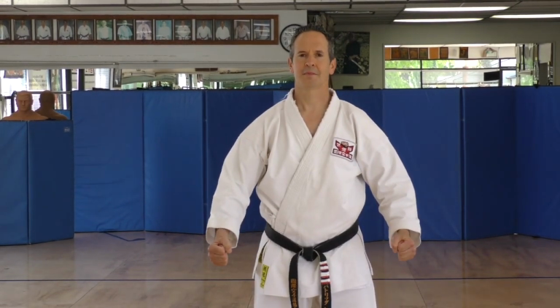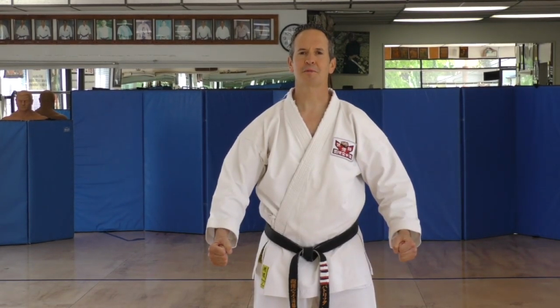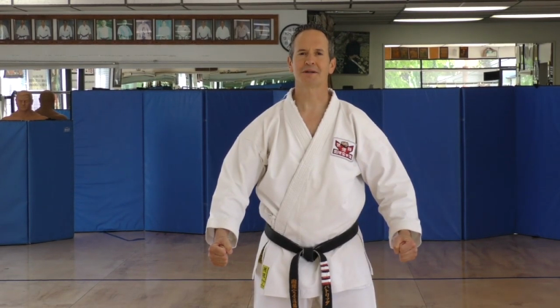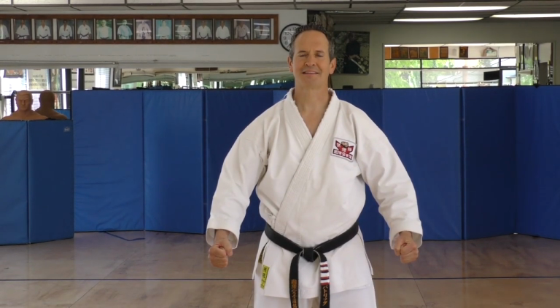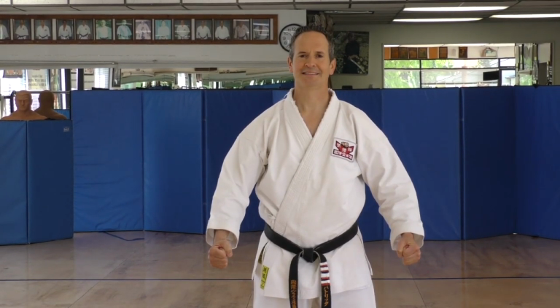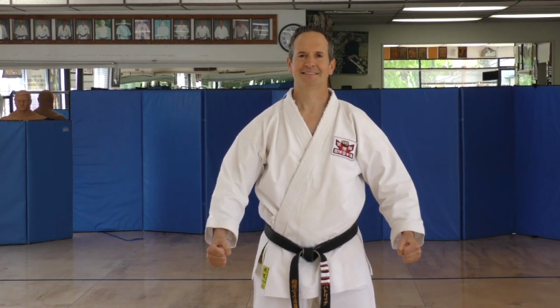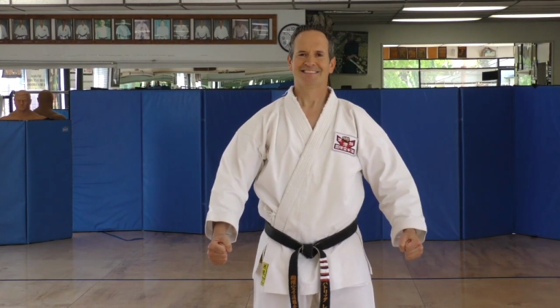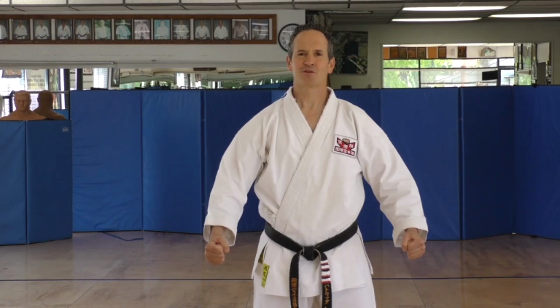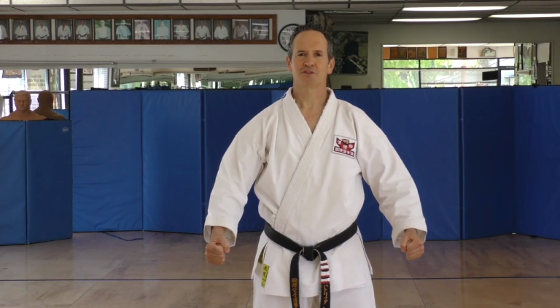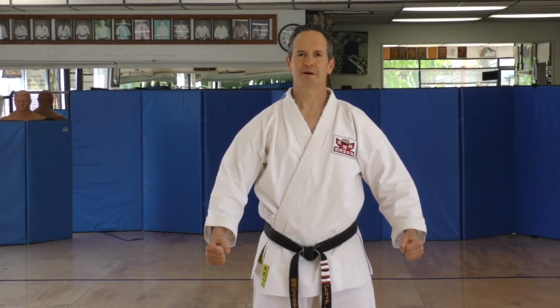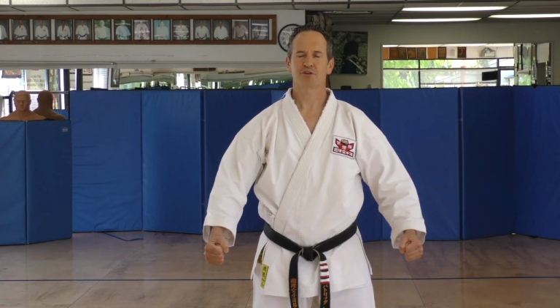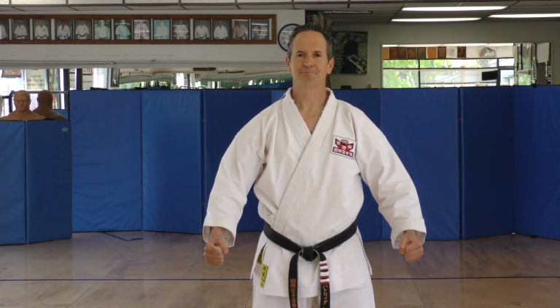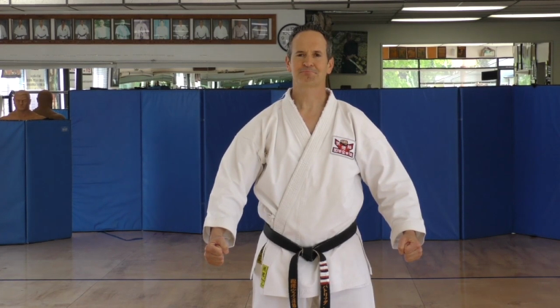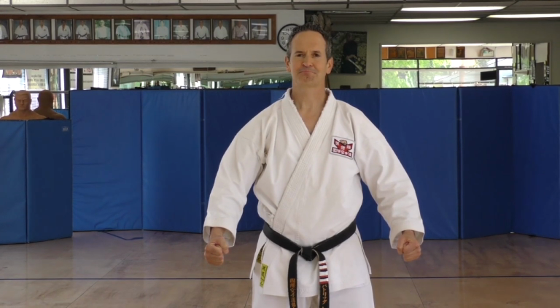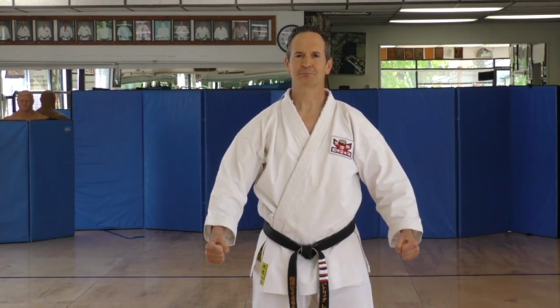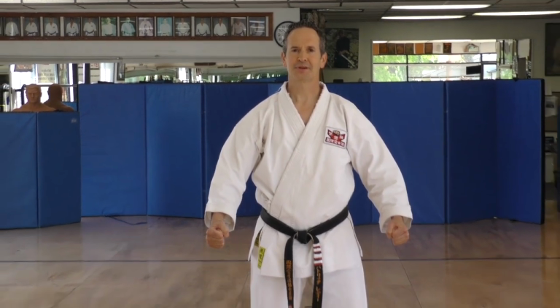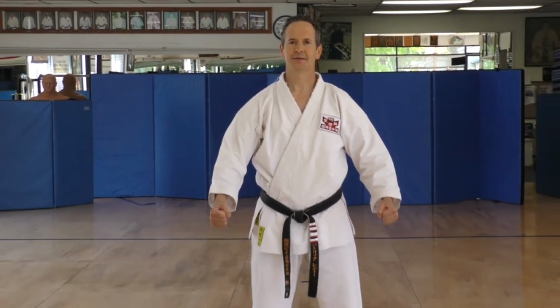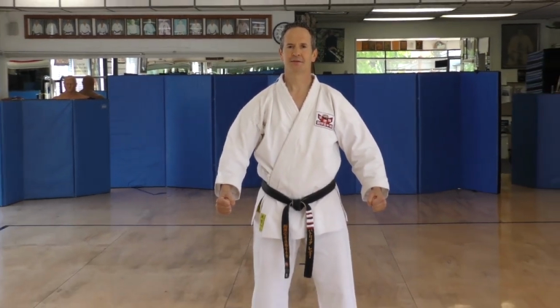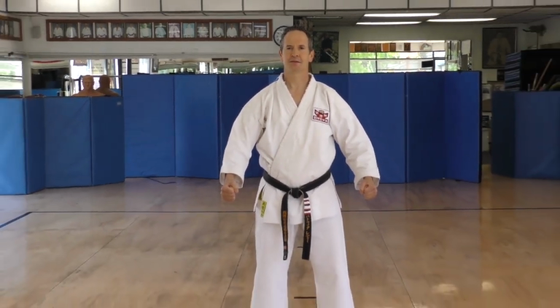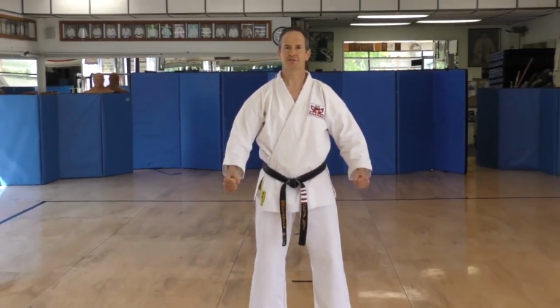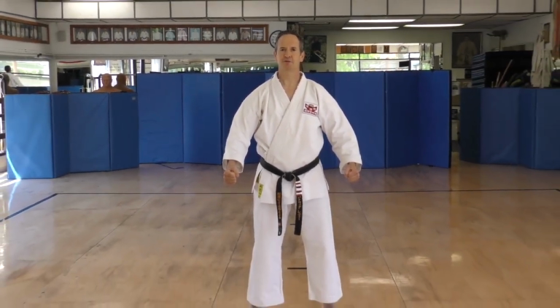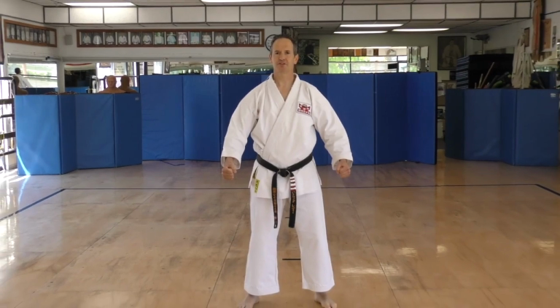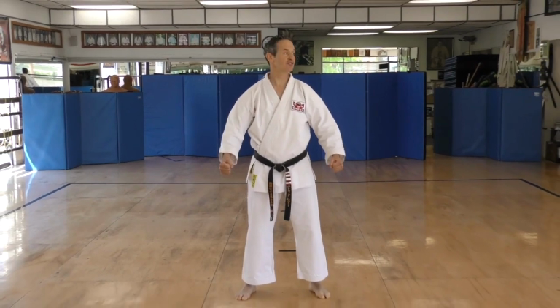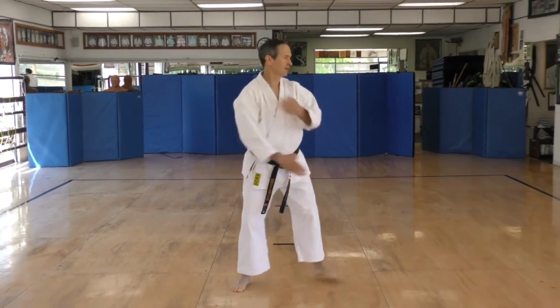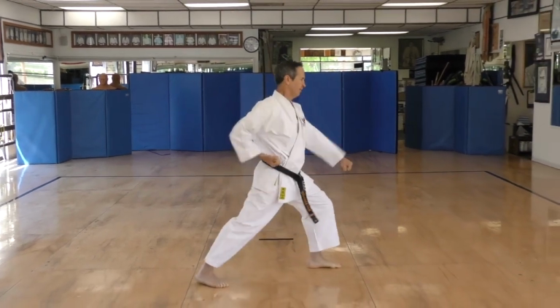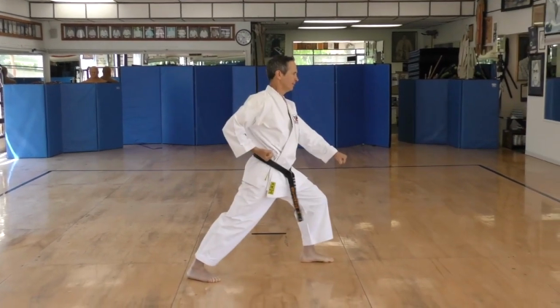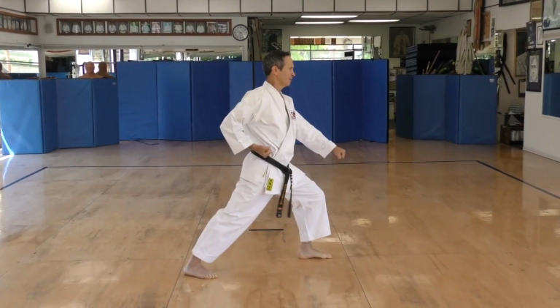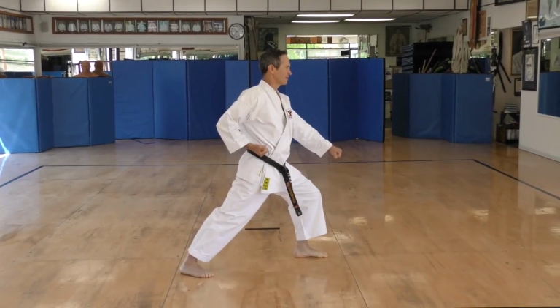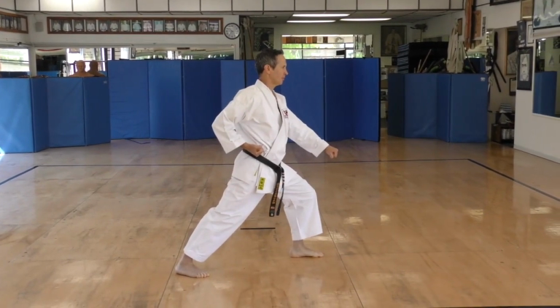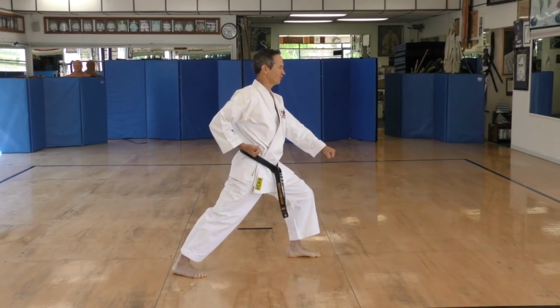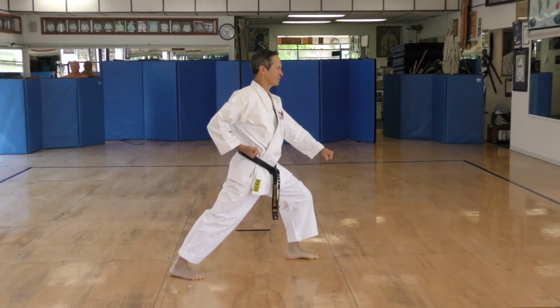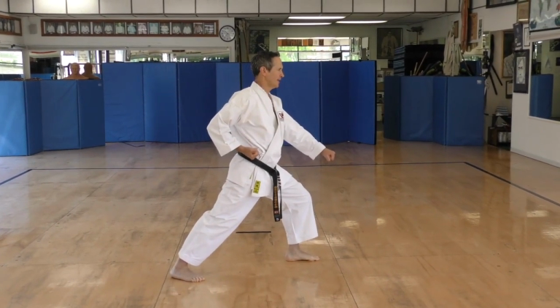Welcome everybody. We're going to do Heian Shodan. Don't forget to look first. Step and punch, Shodan Oizuki, knee.